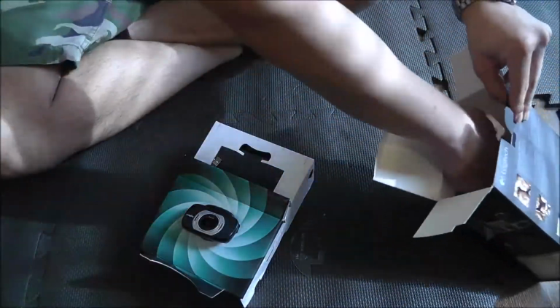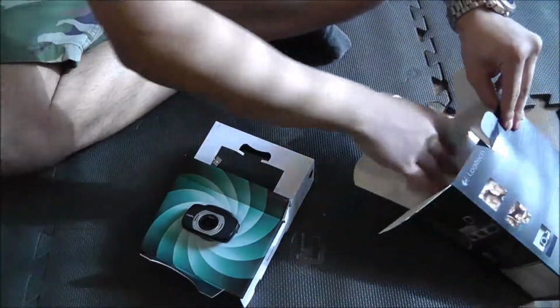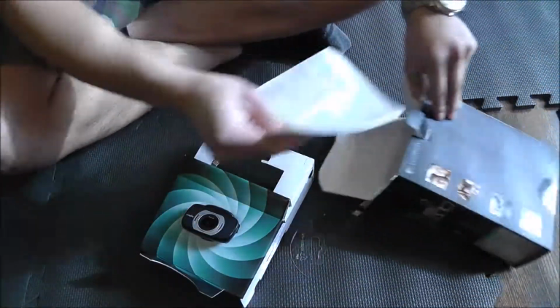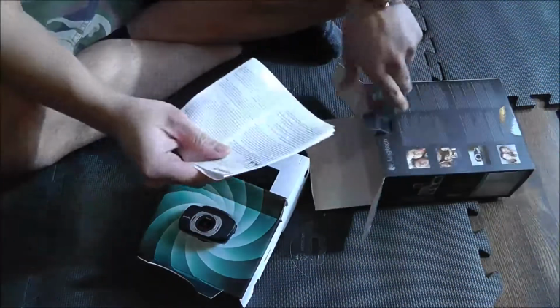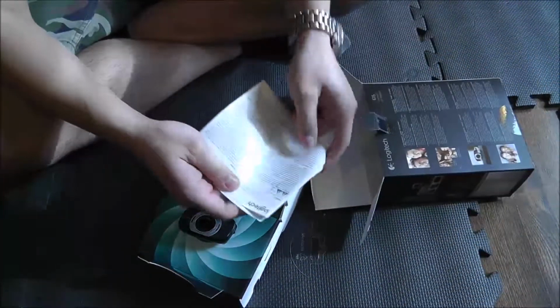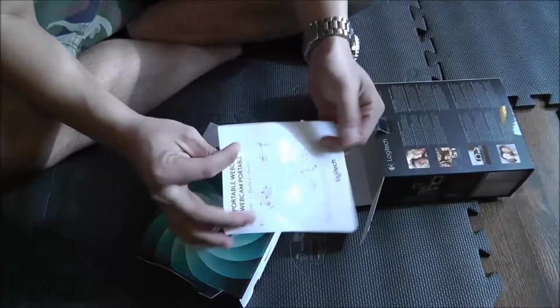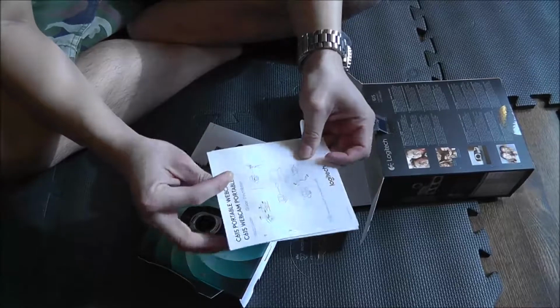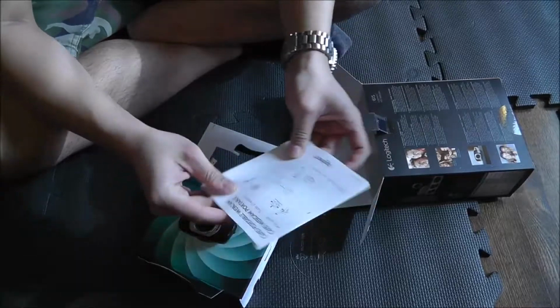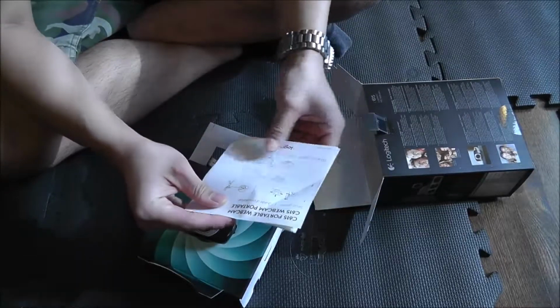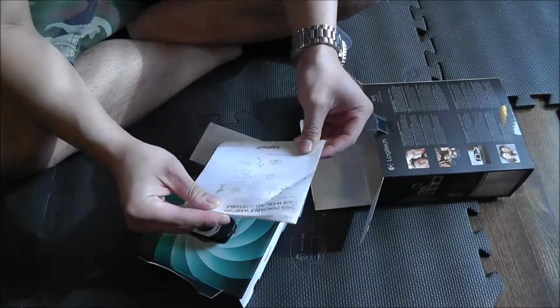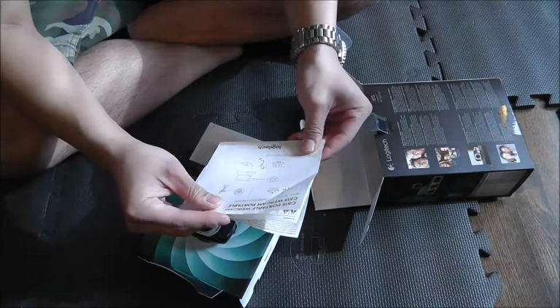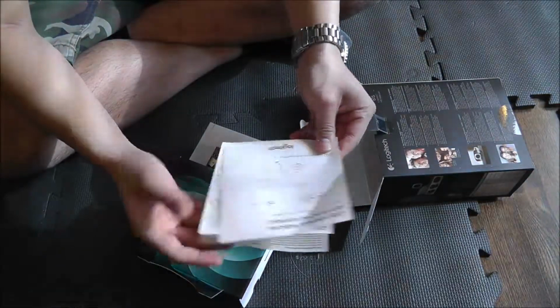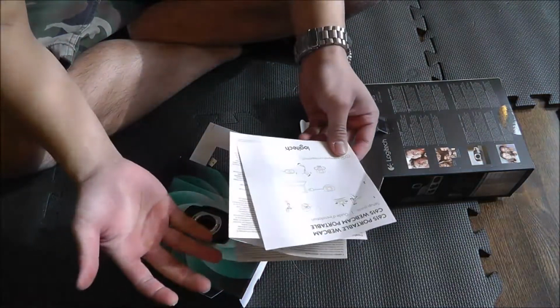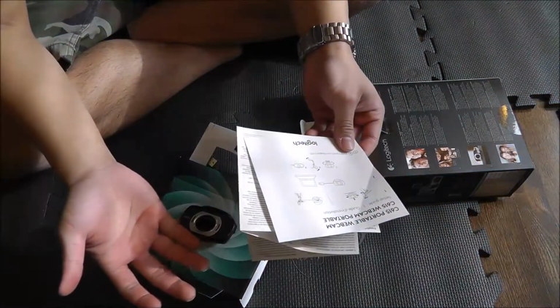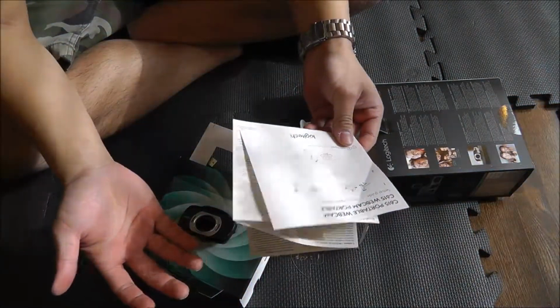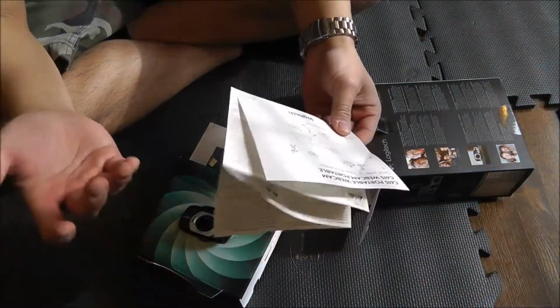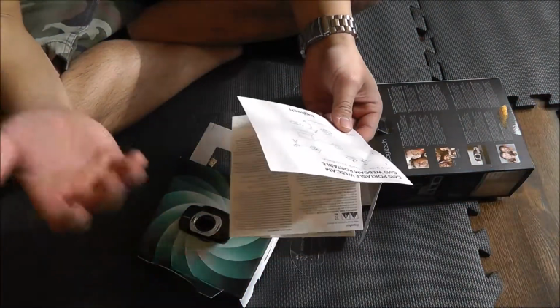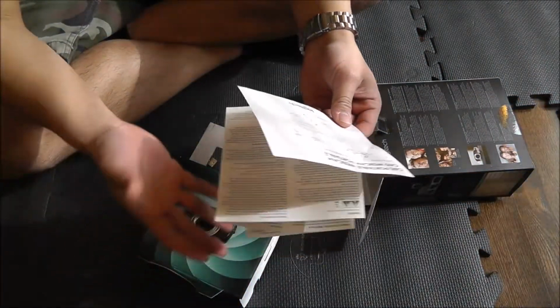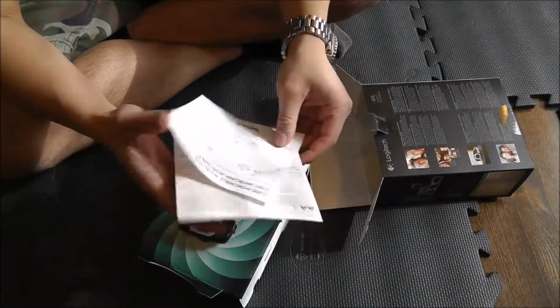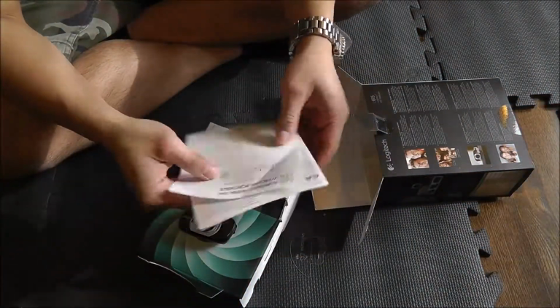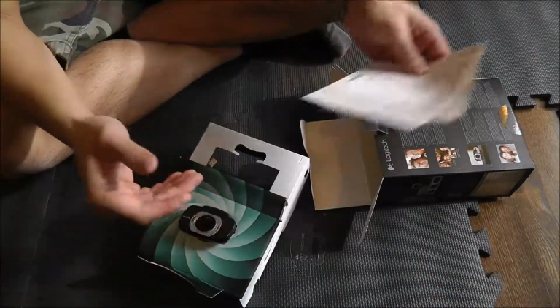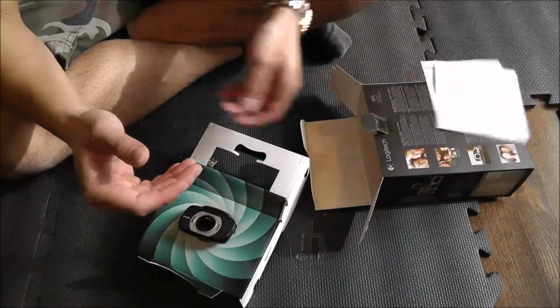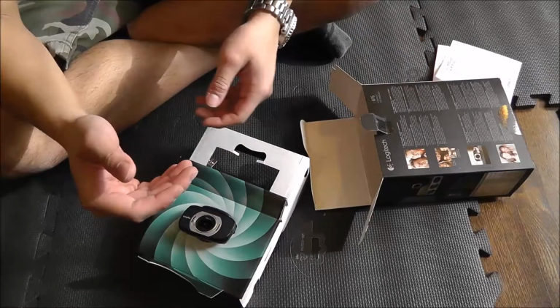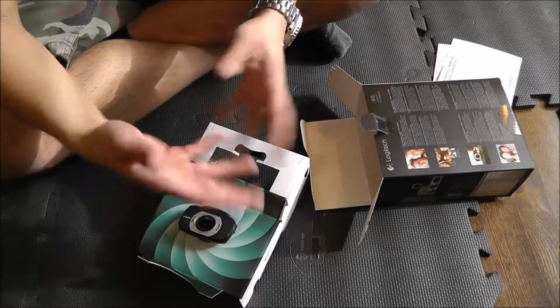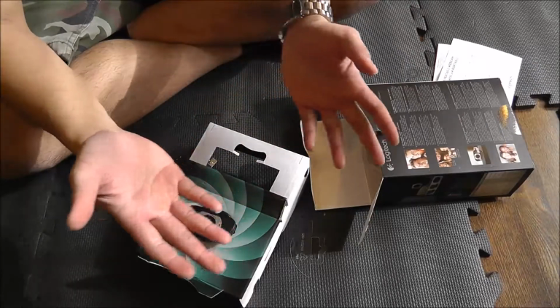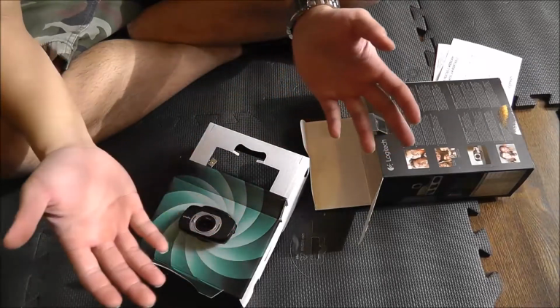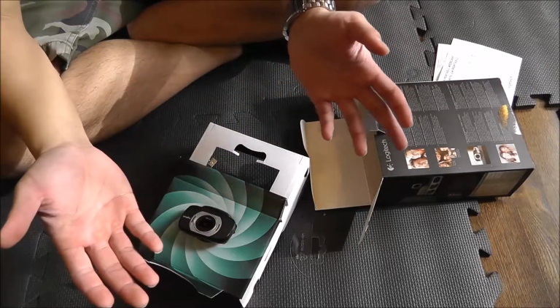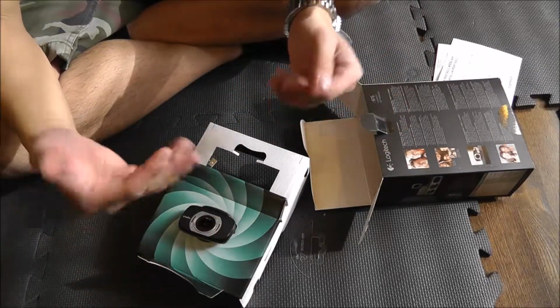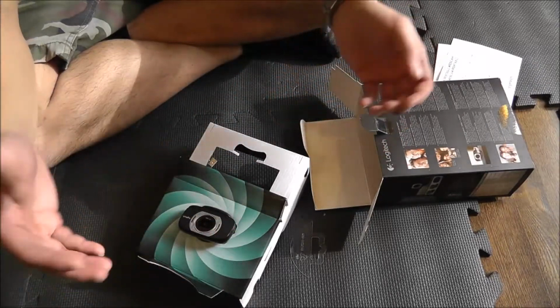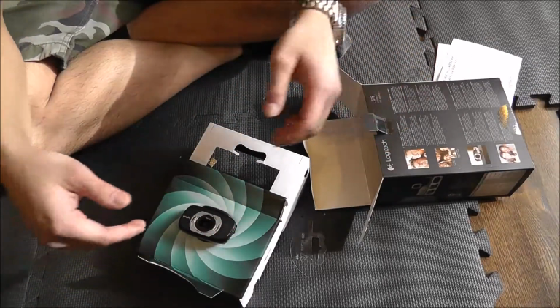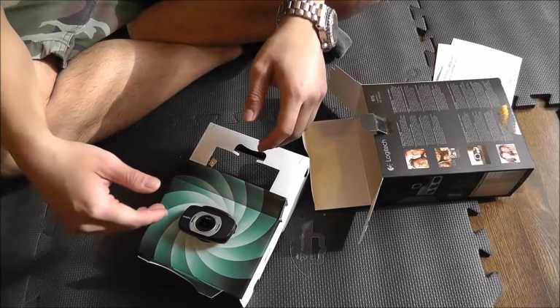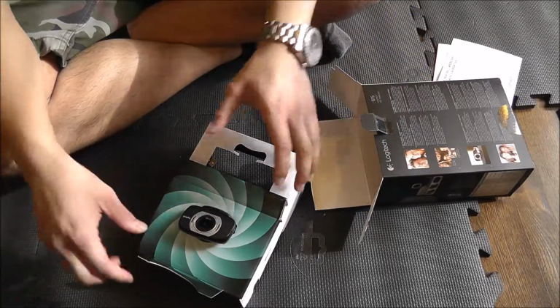Your instructions are right here. I mean, come on guys, it's a webcam. If you need instructions for this, just give up on working on computers — go back to the typewriter.